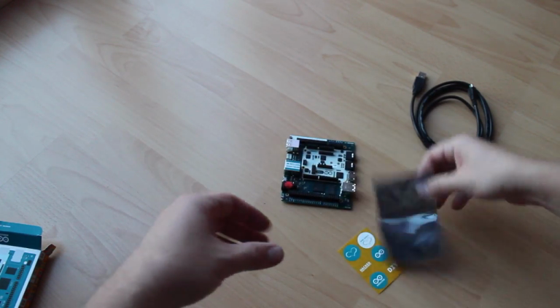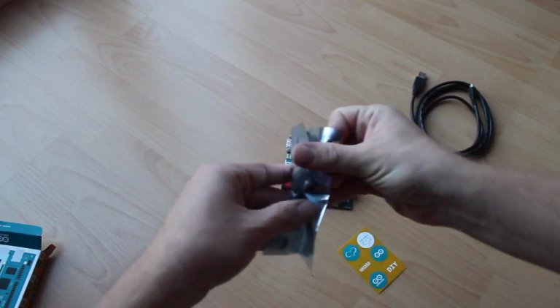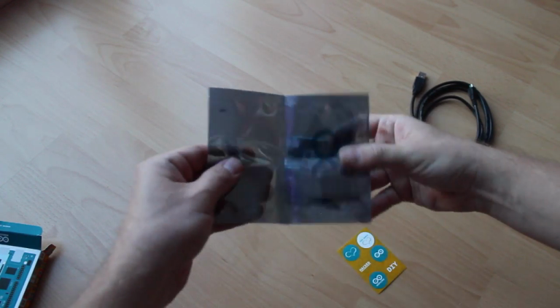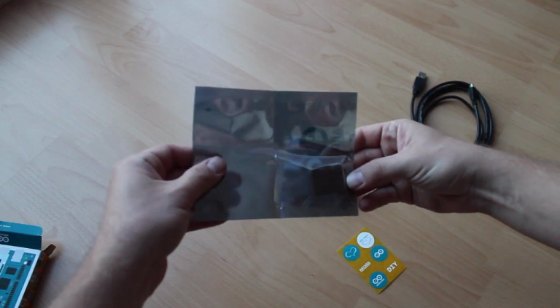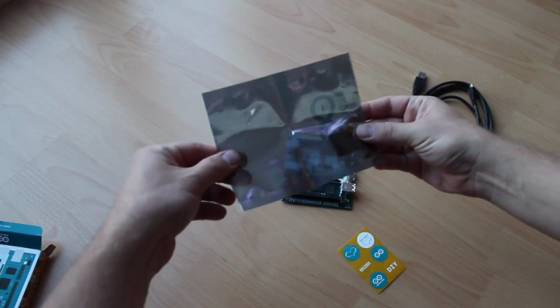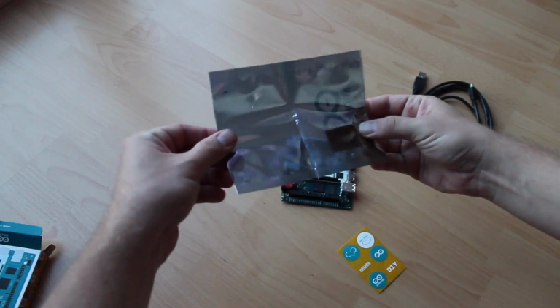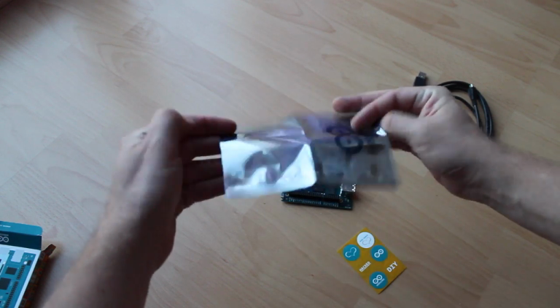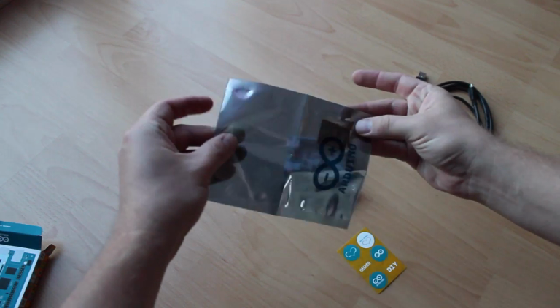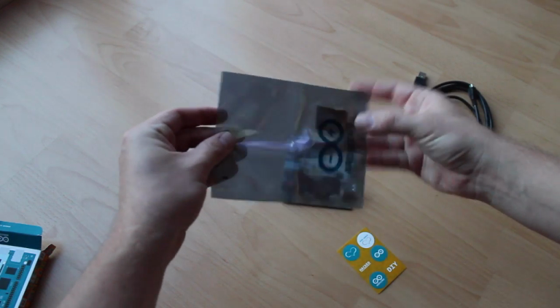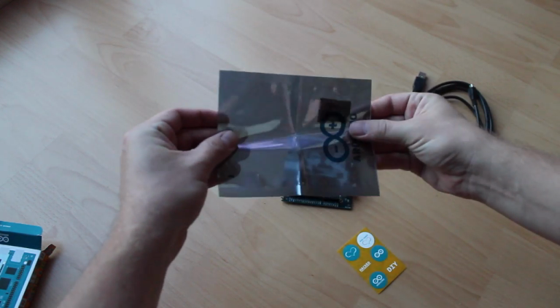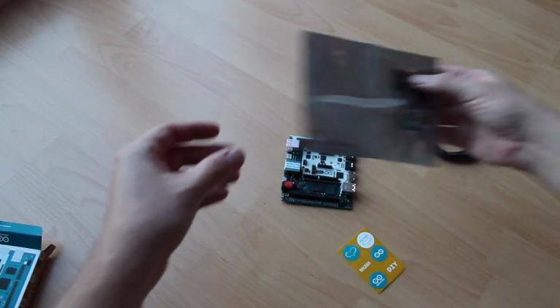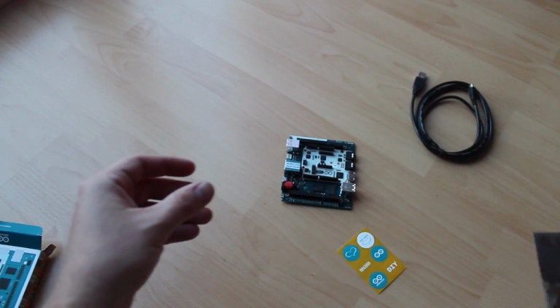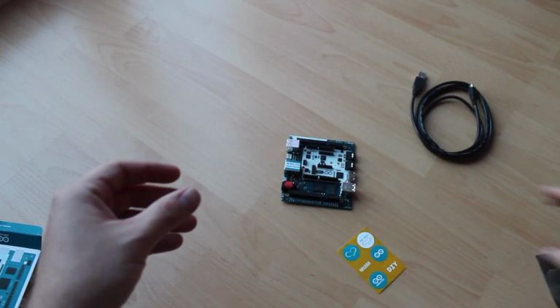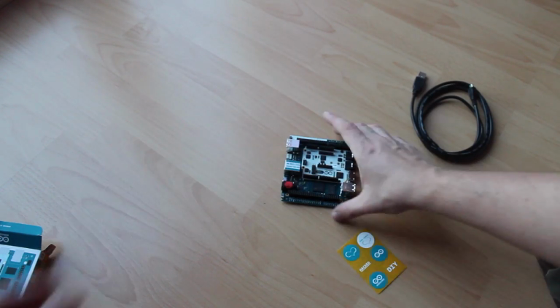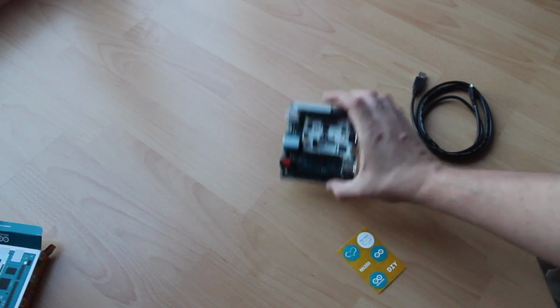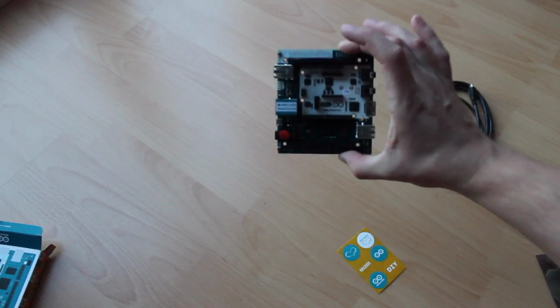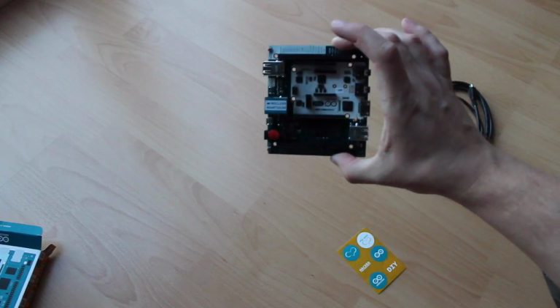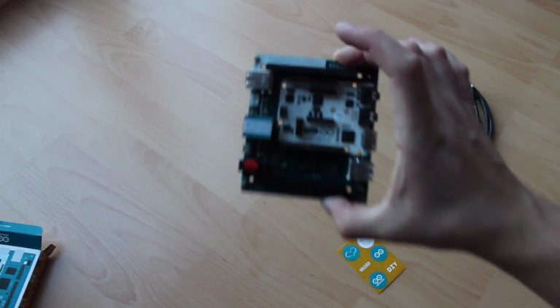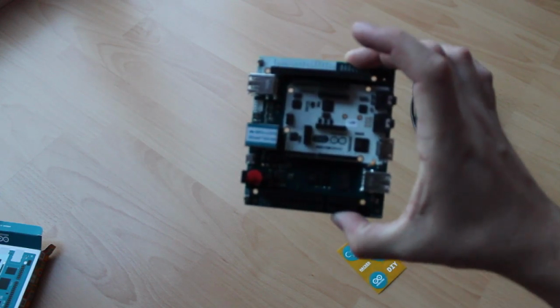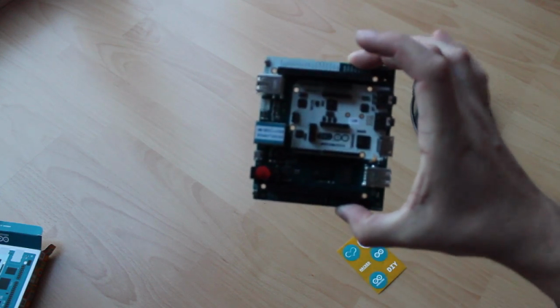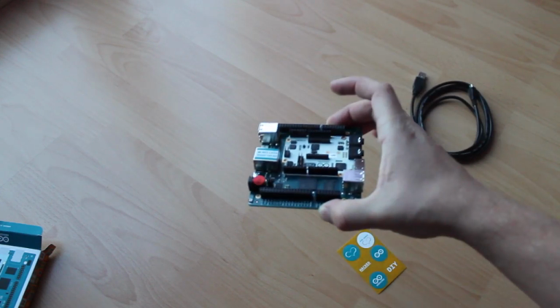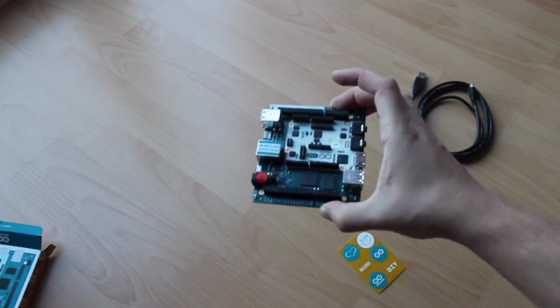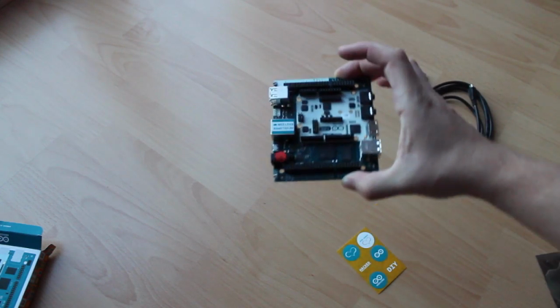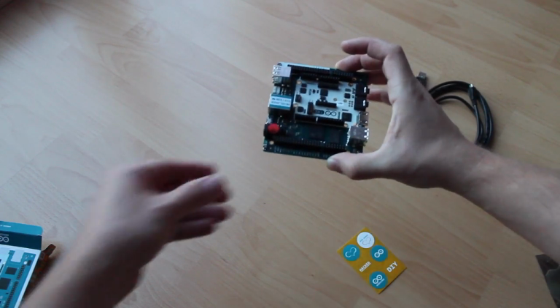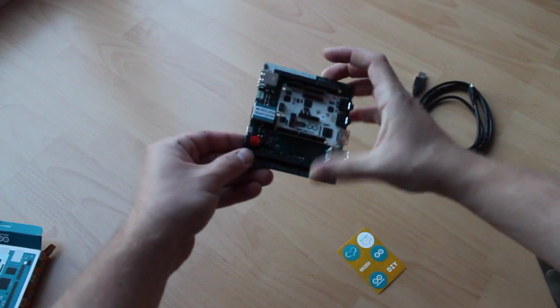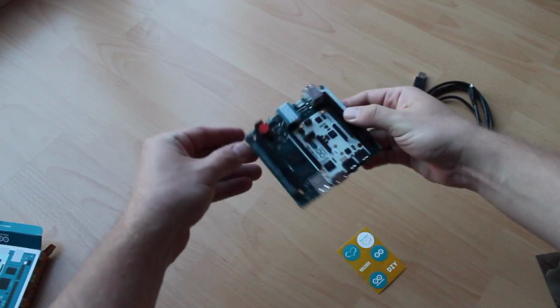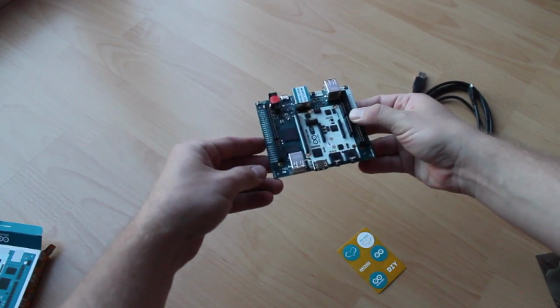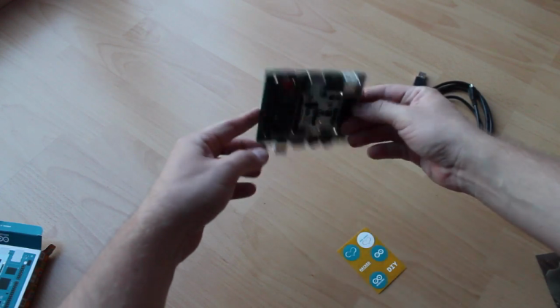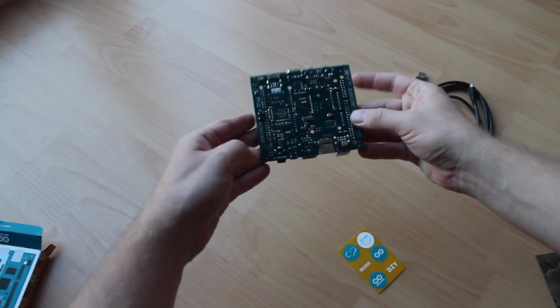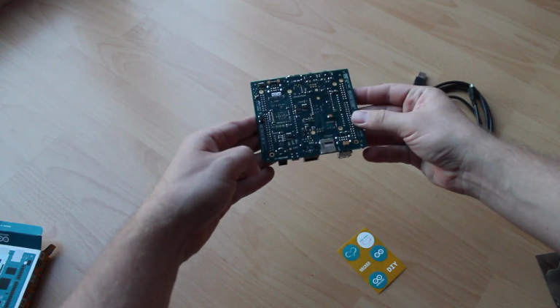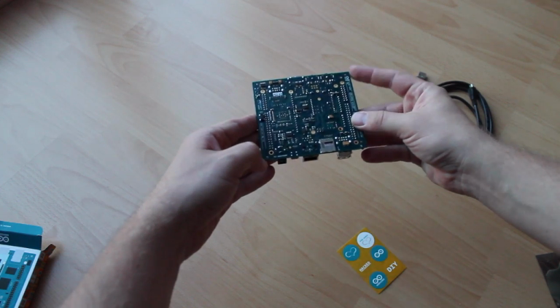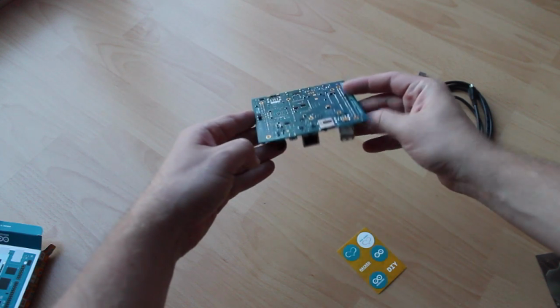So it's here — it's an SD card with the system, and you can see the brand new Arduino Tre developer board.